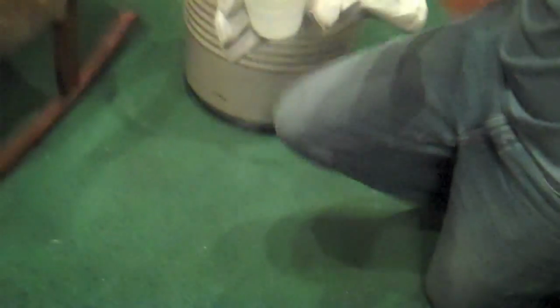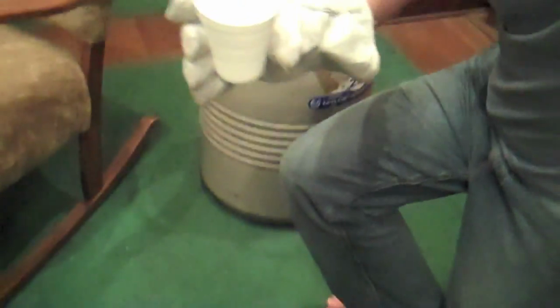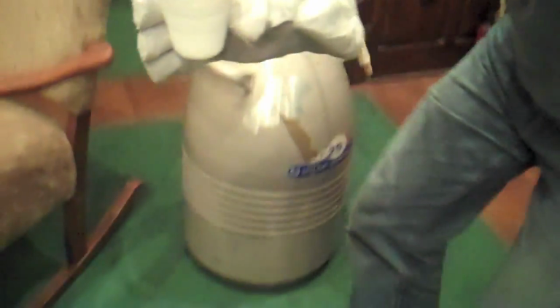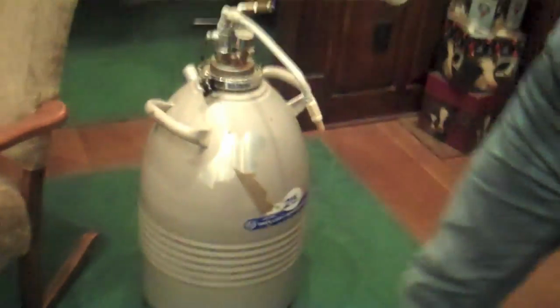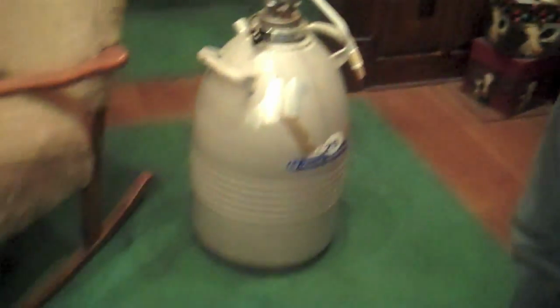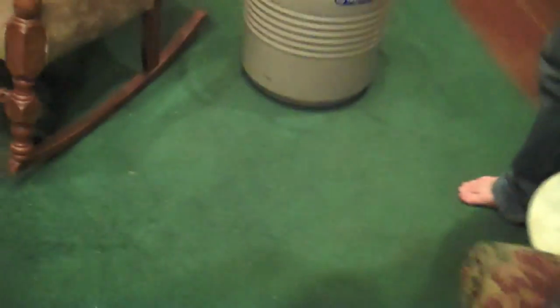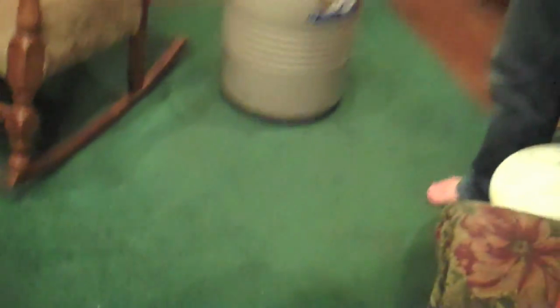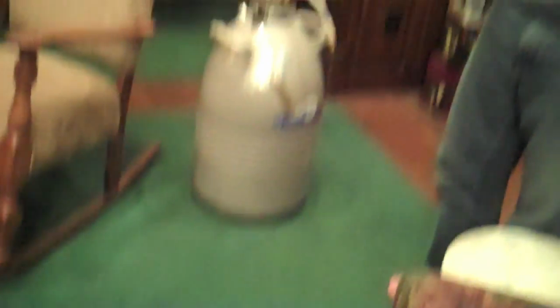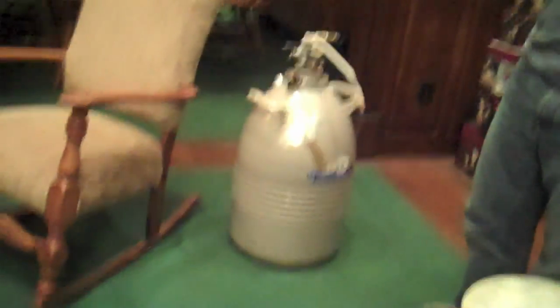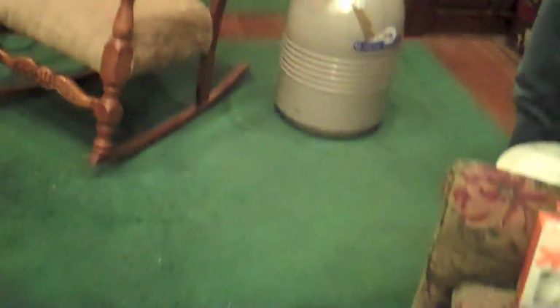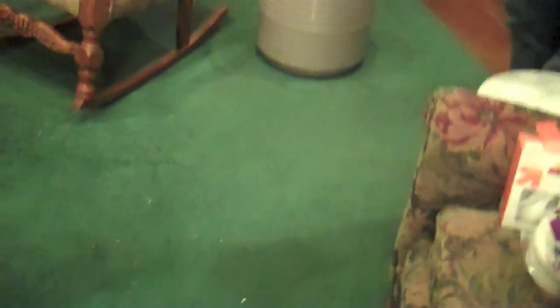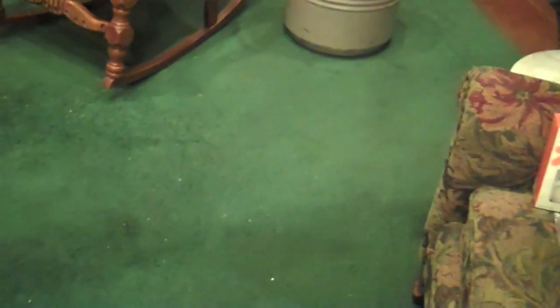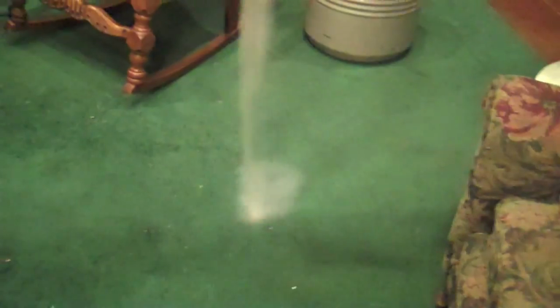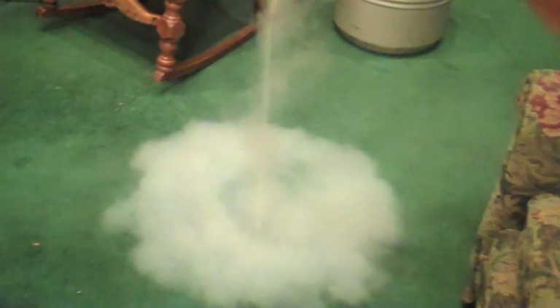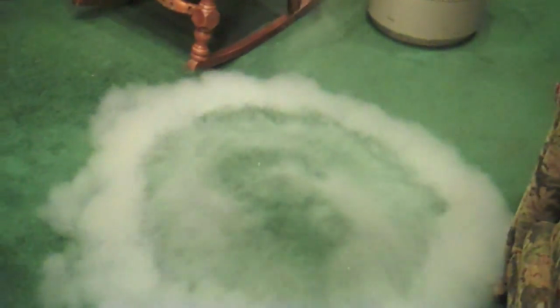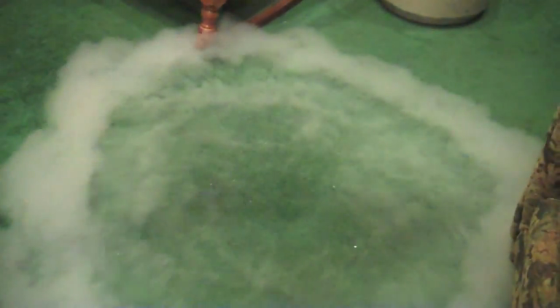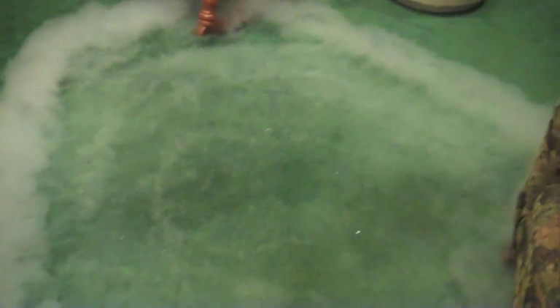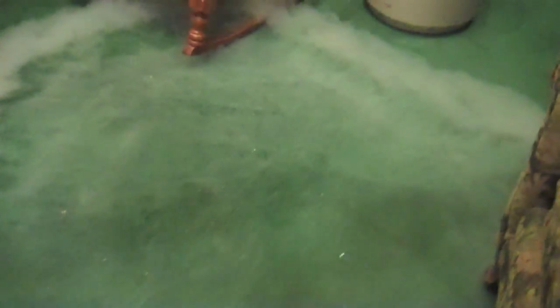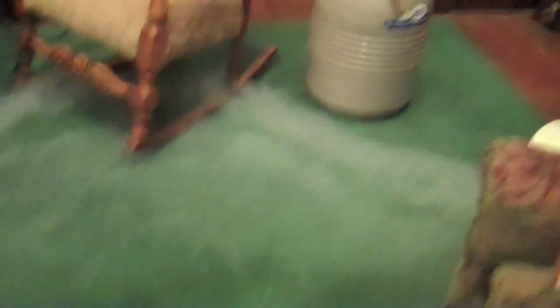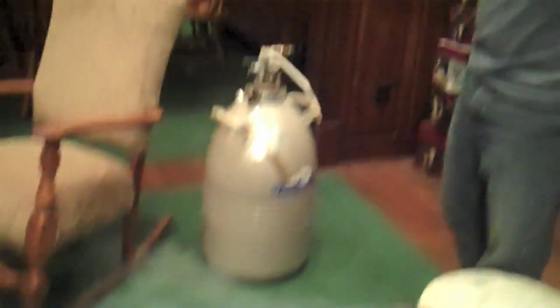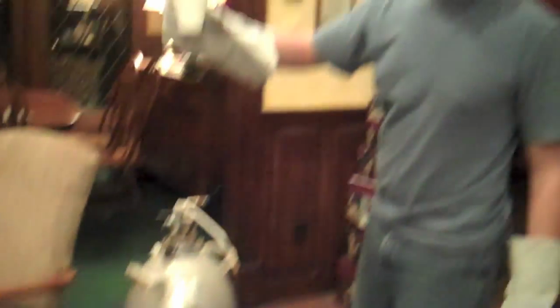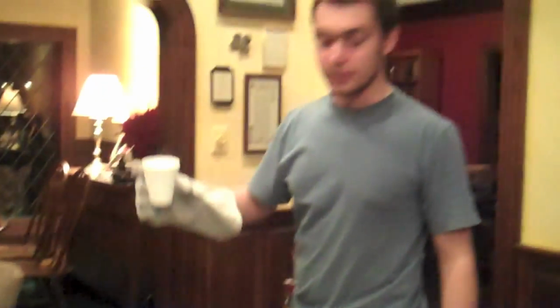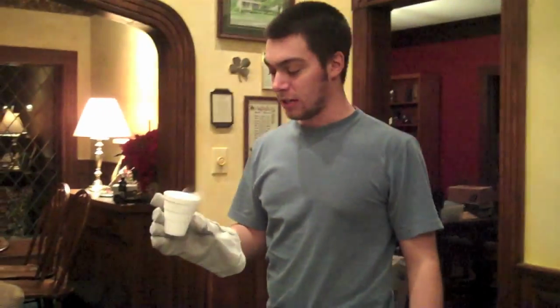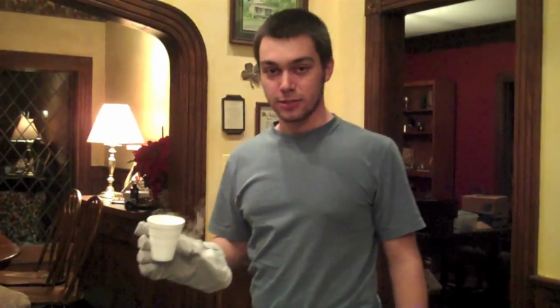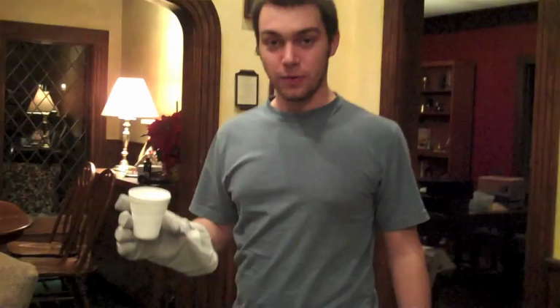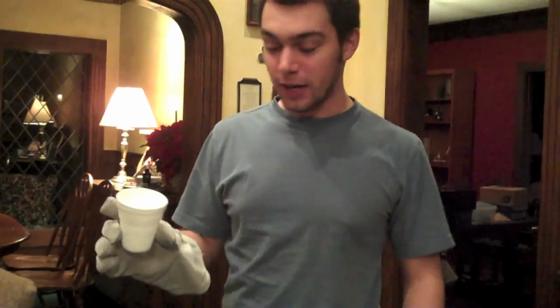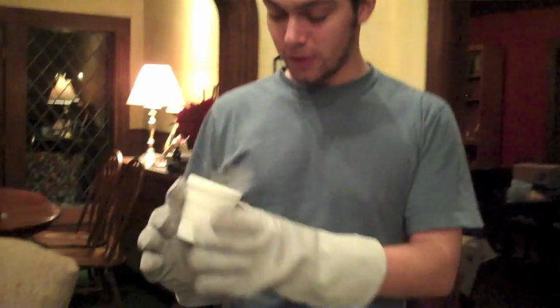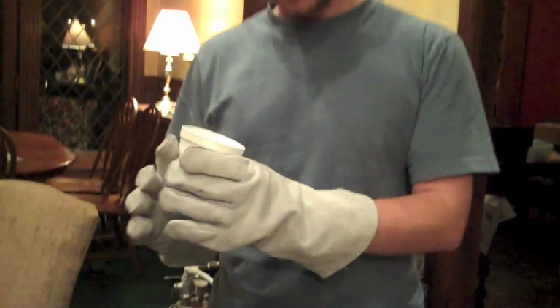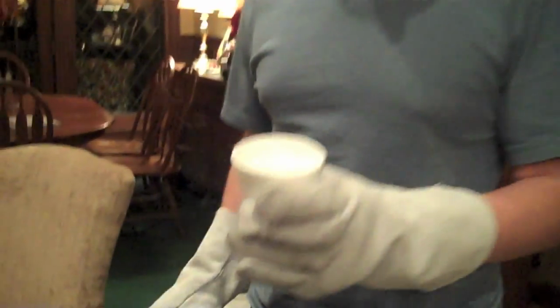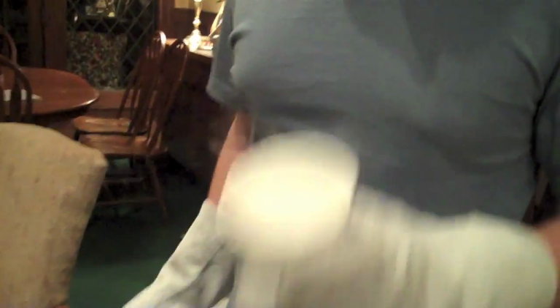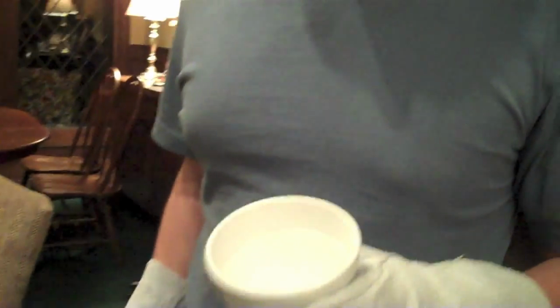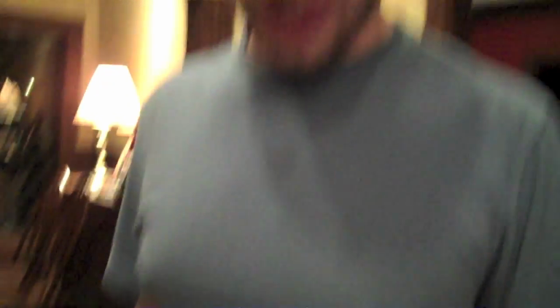If you pour it on the ground it looks like water until it hits the ground — it makes a big smoke ring. So if you find a way to get liquid nitrogen, be very, very careful.